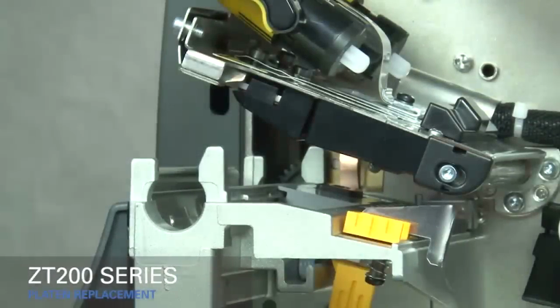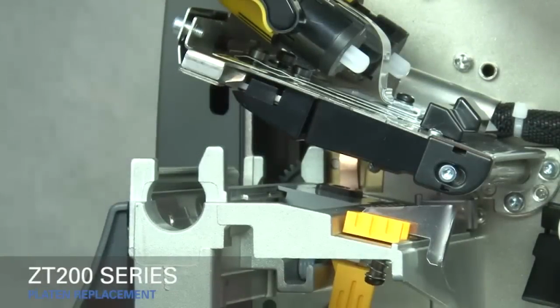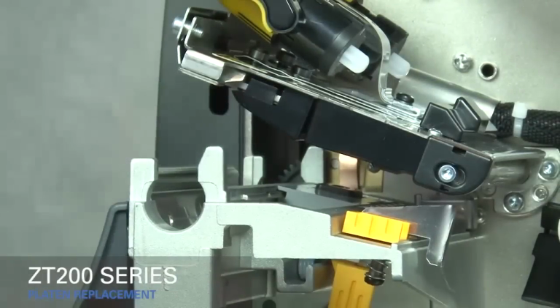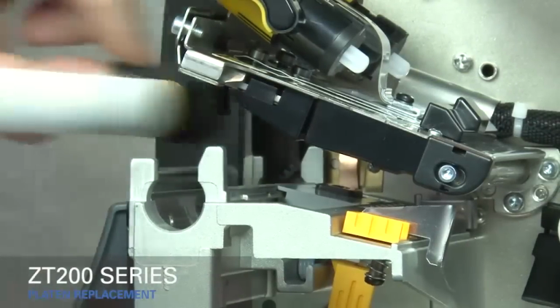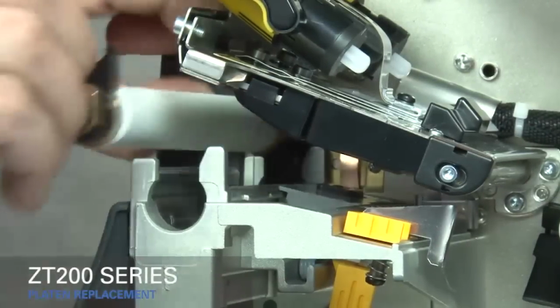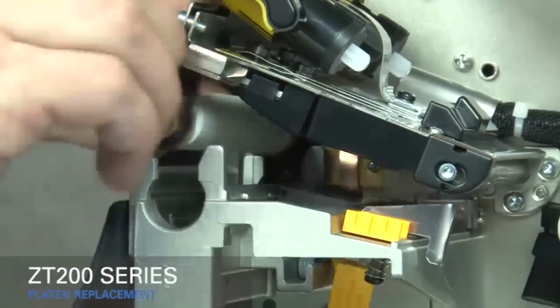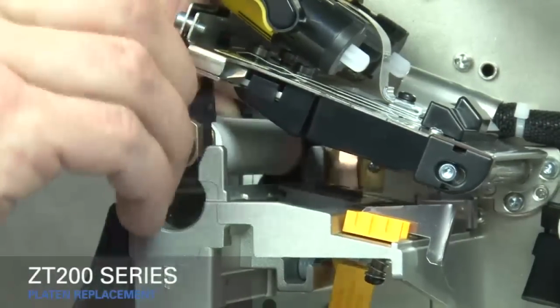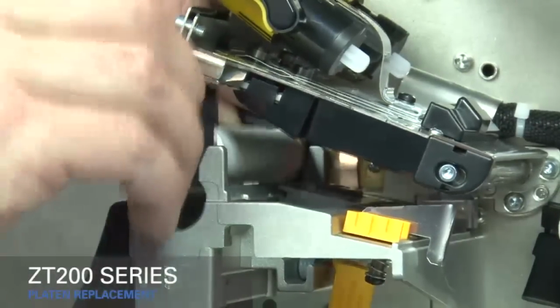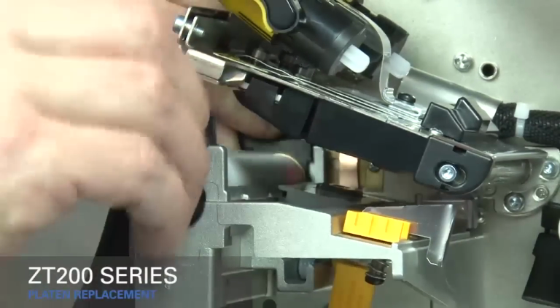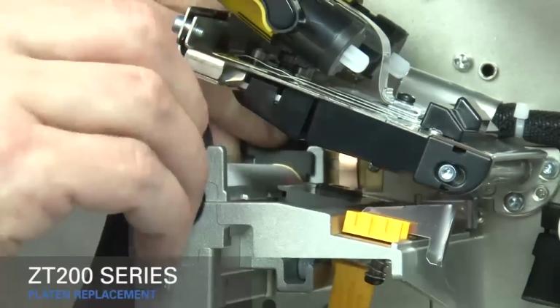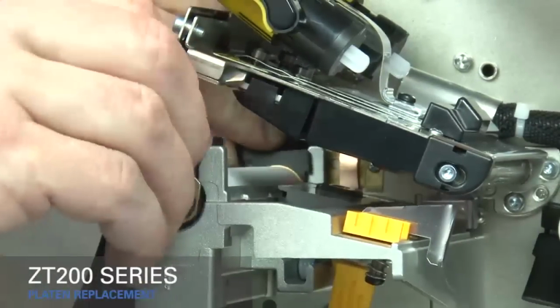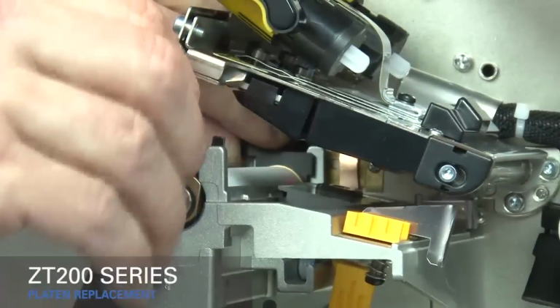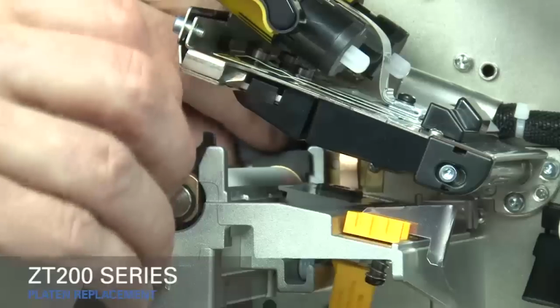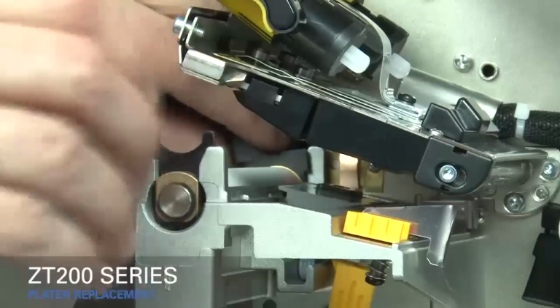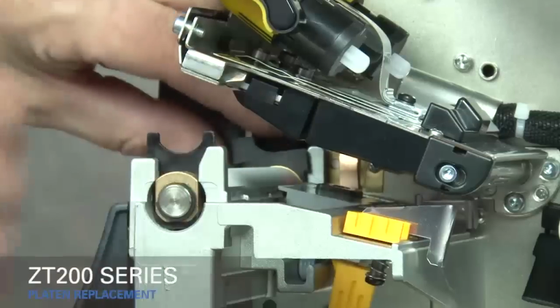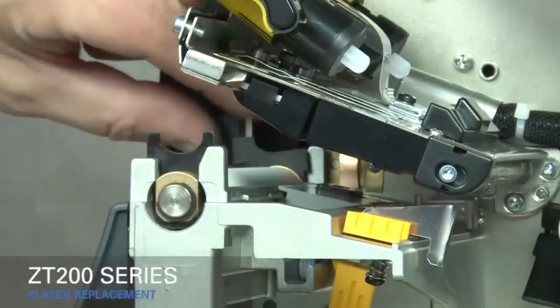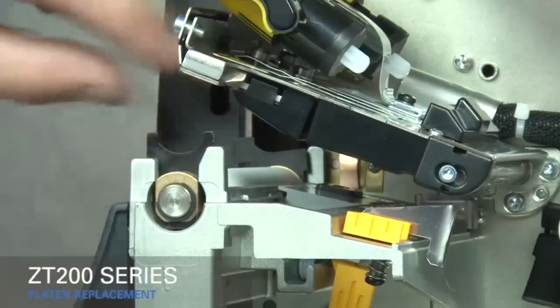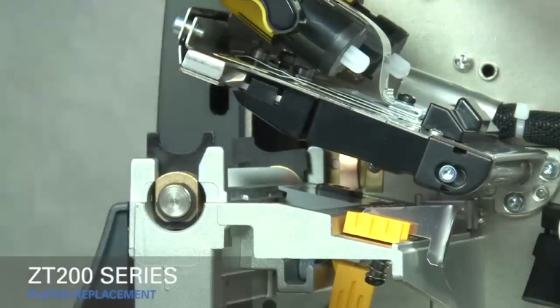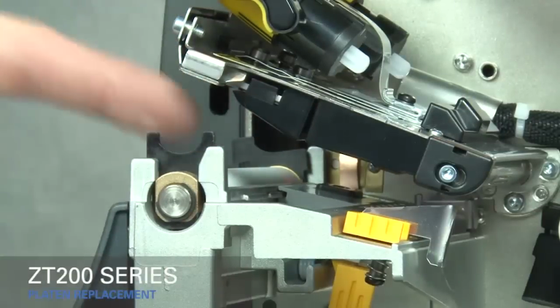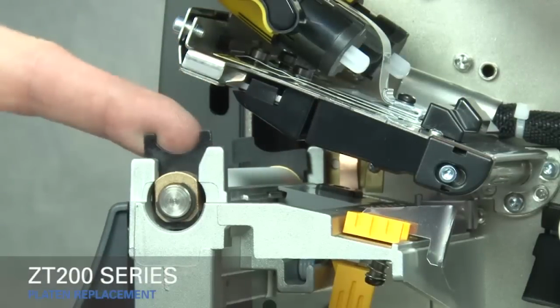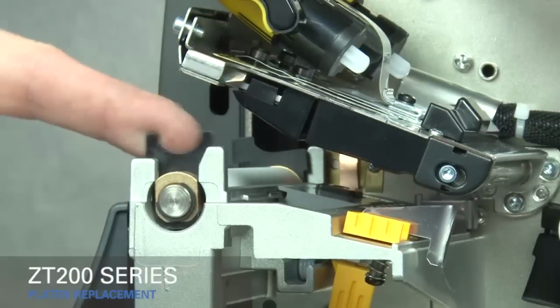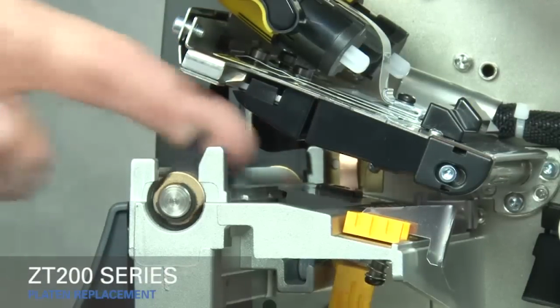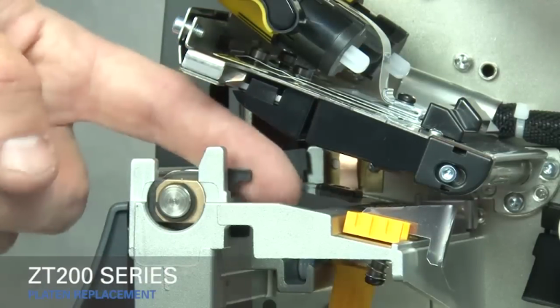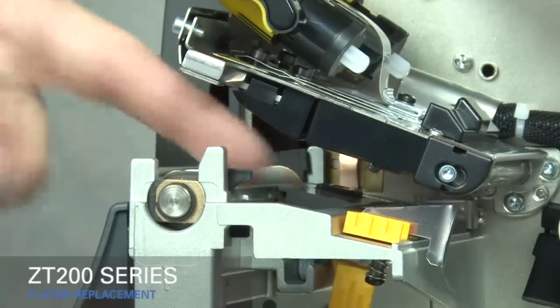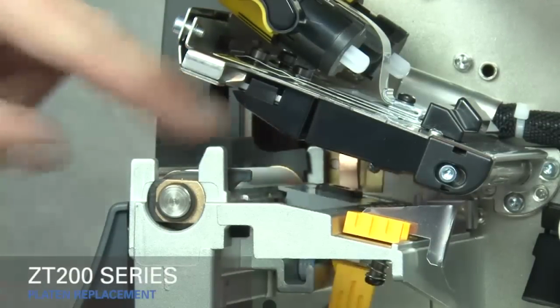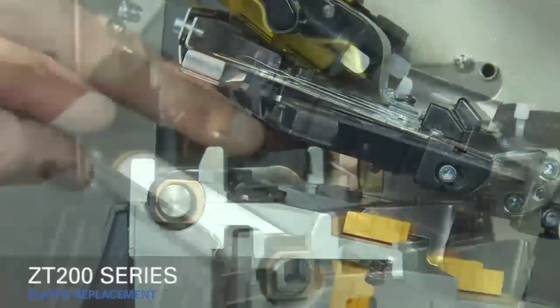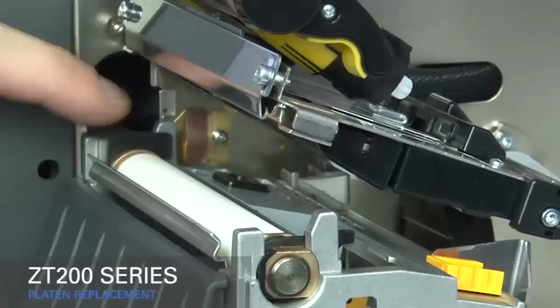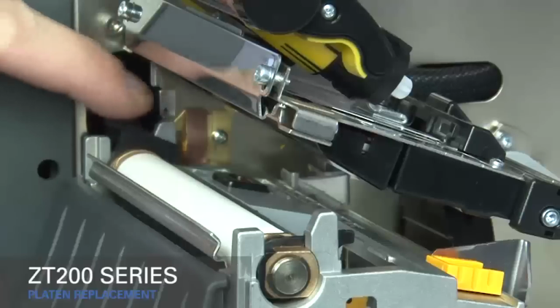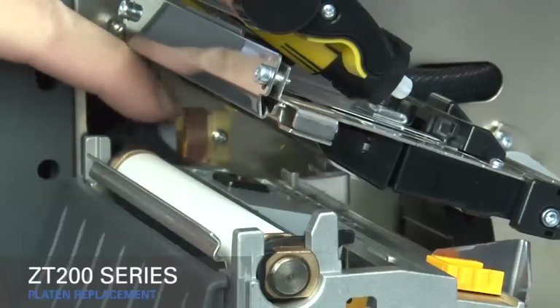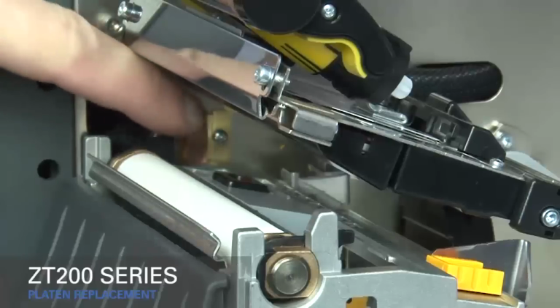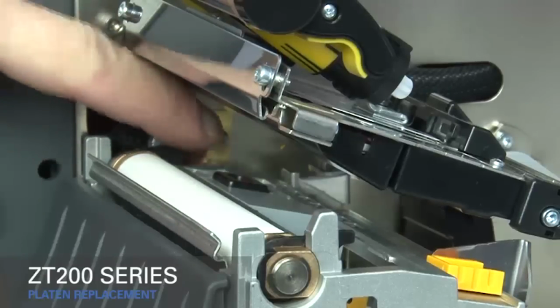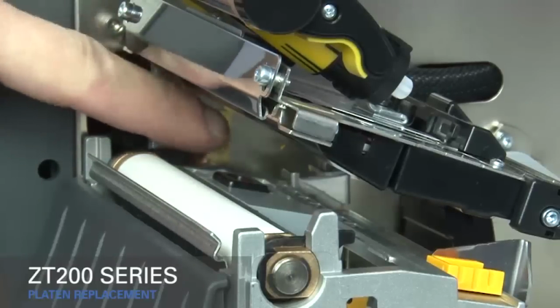Set the new platen assembly into the lower print mechanism. Turn the two lock tabs of the platen toward the rear of the printer to lock it in place.